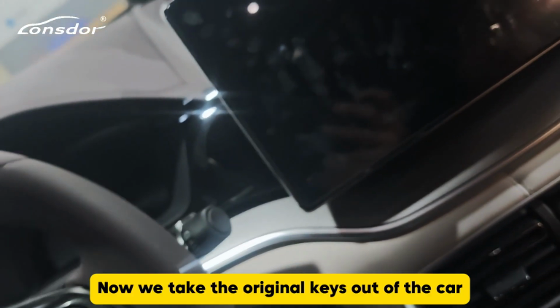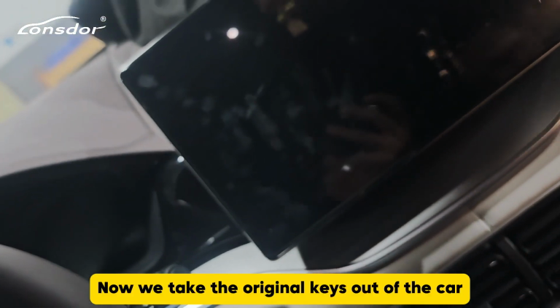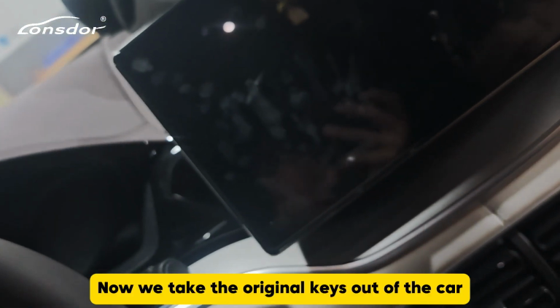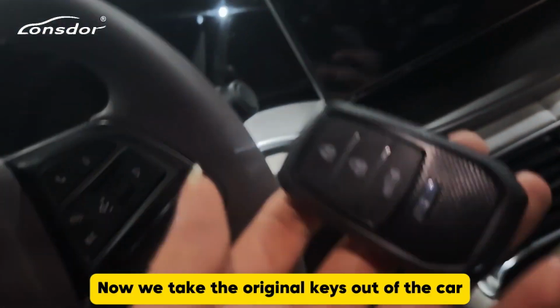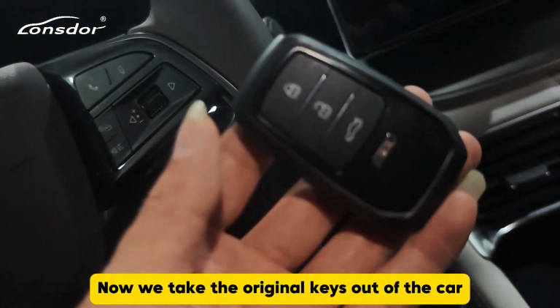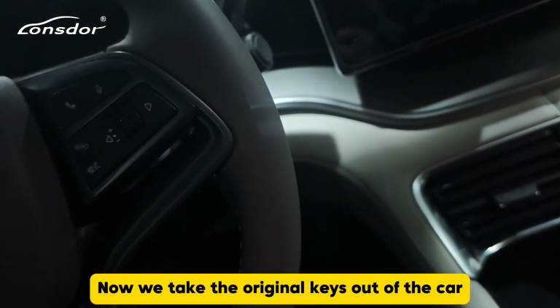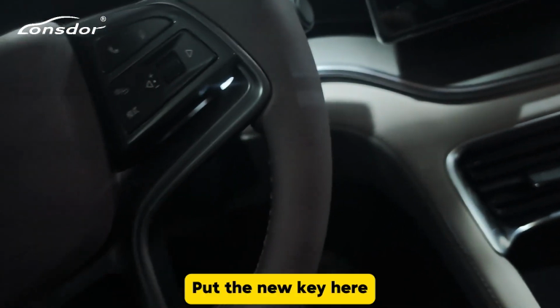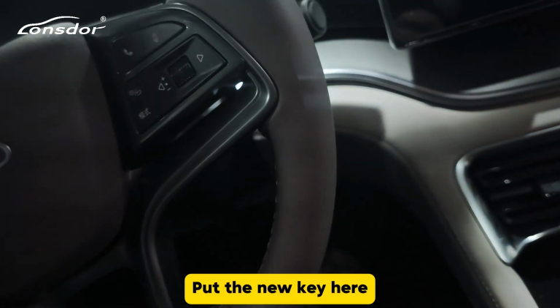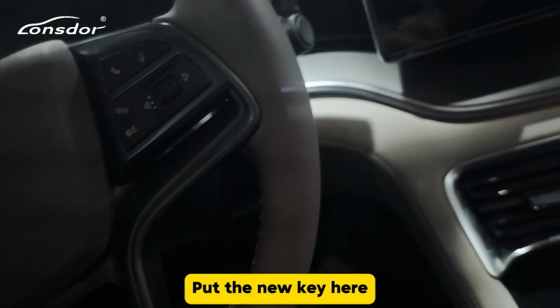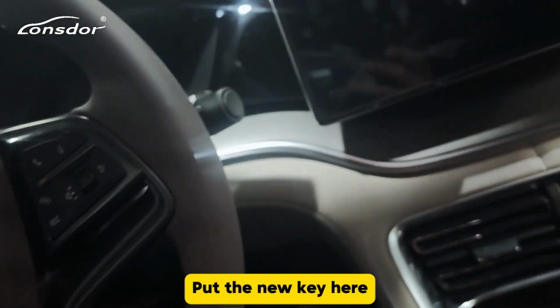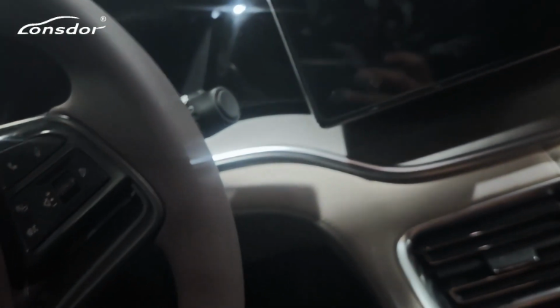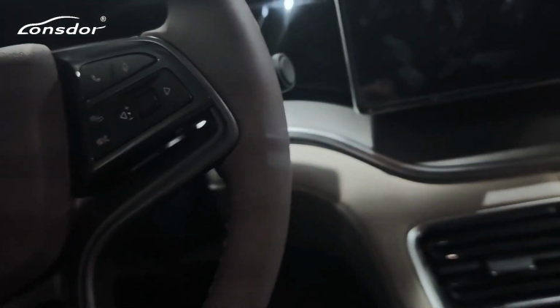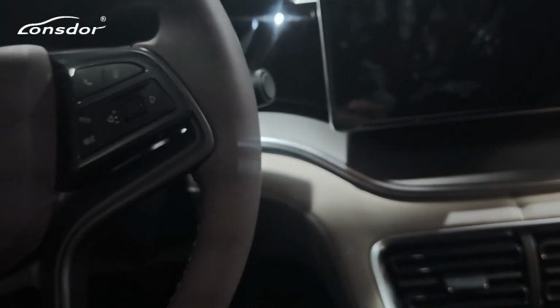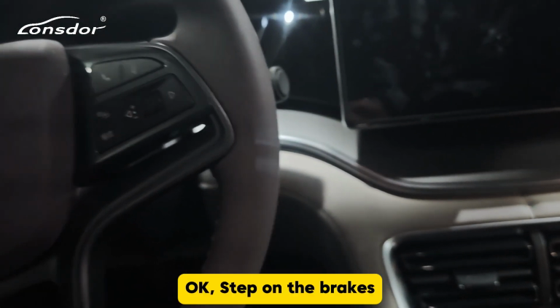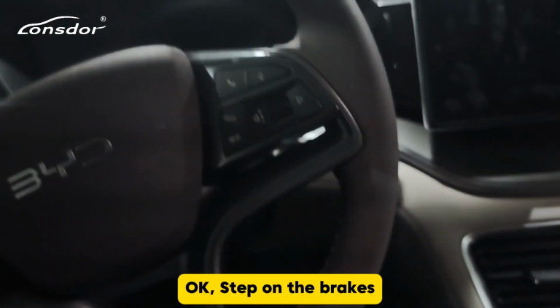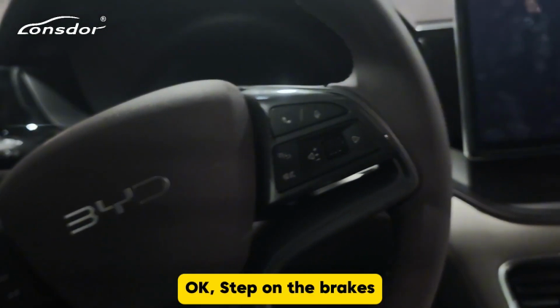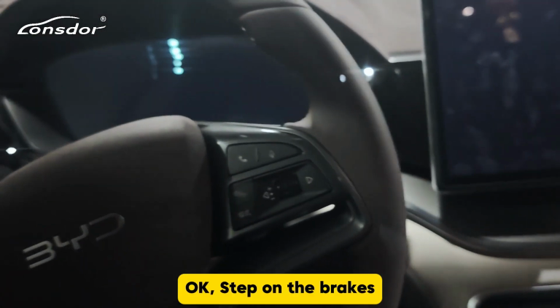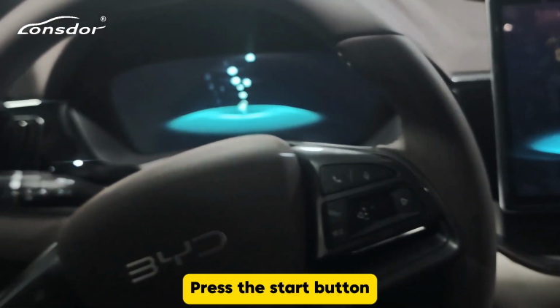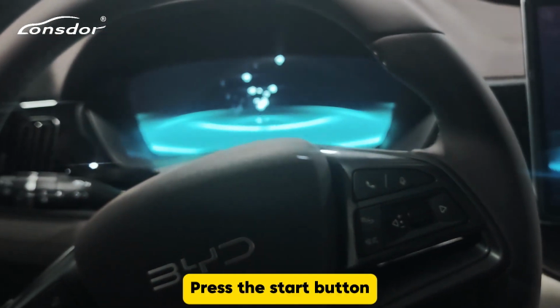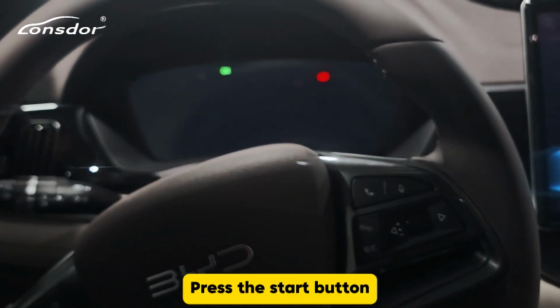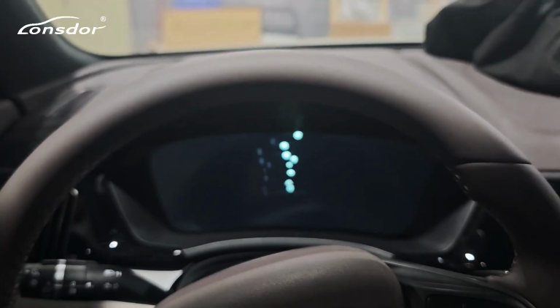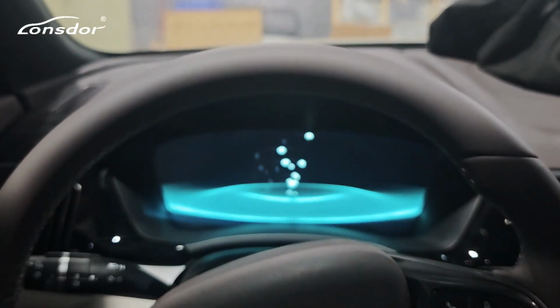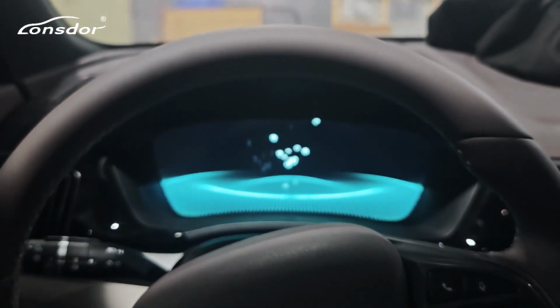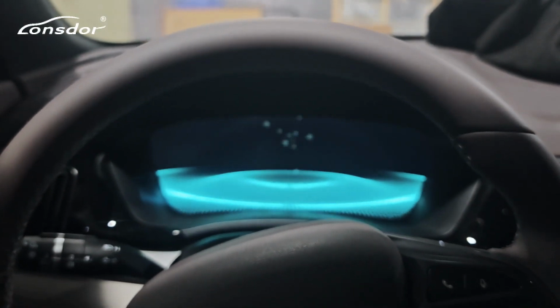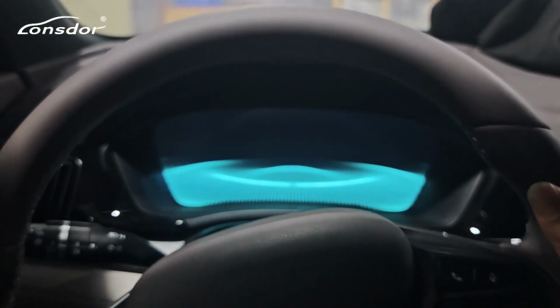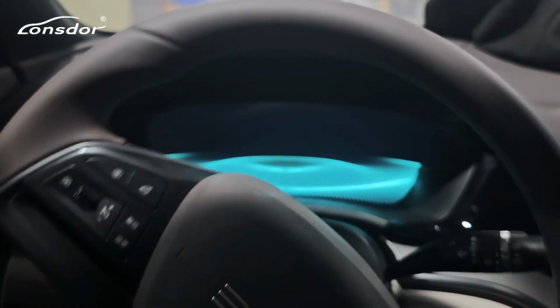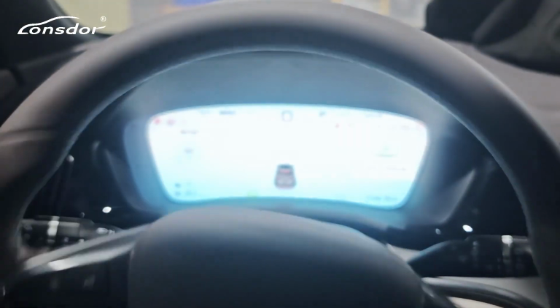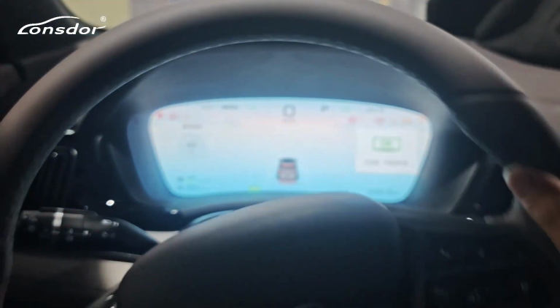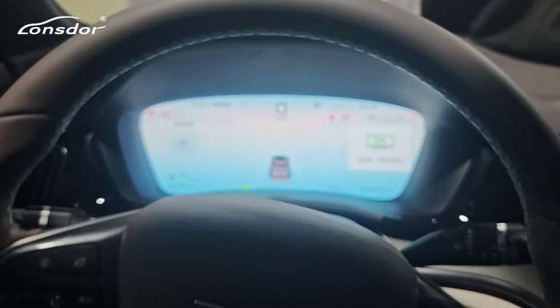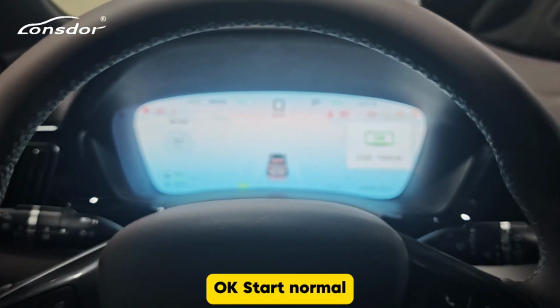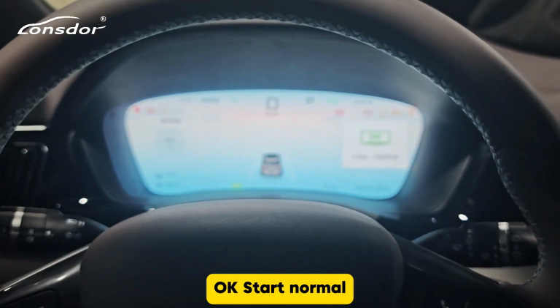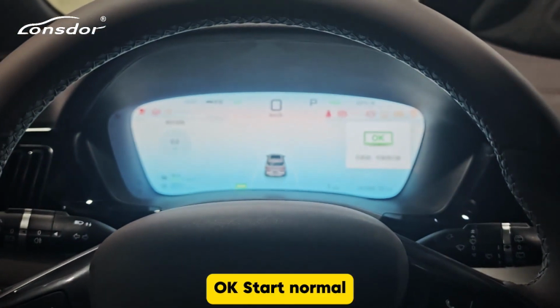Now we take the original keys out of the car and put the new key here. Step on the brakes, press the start button. Start normal.